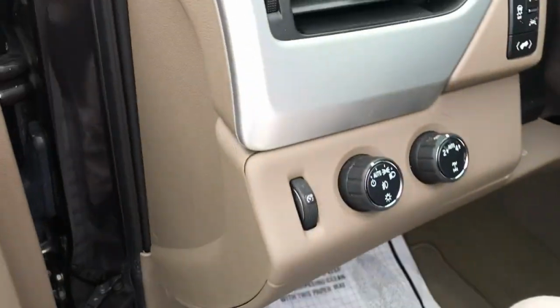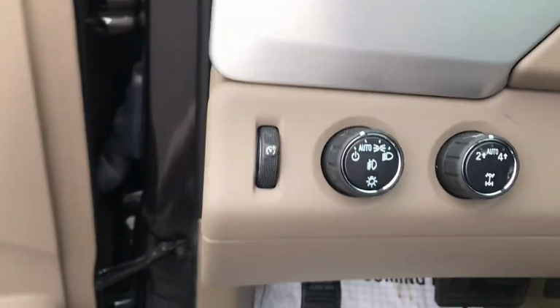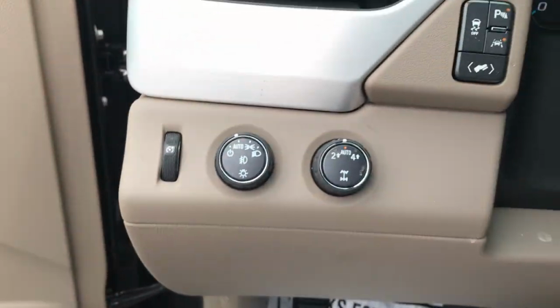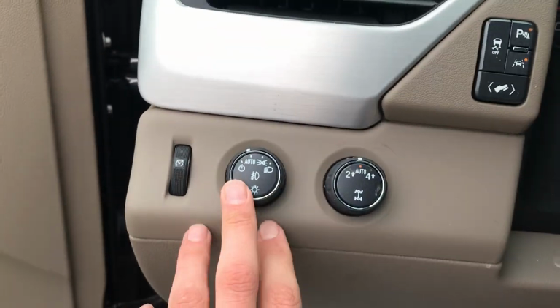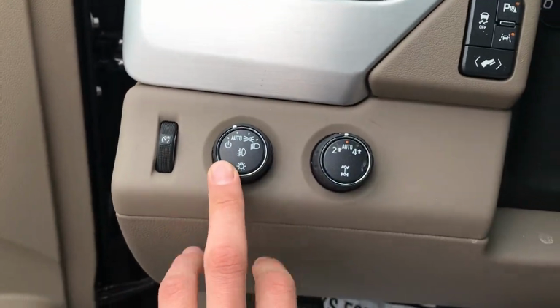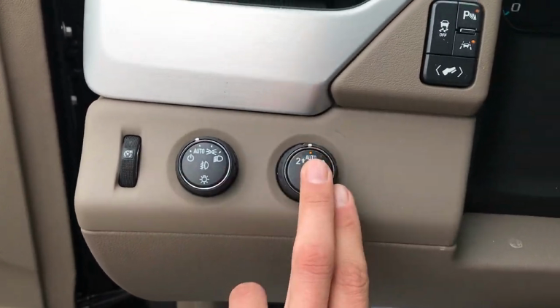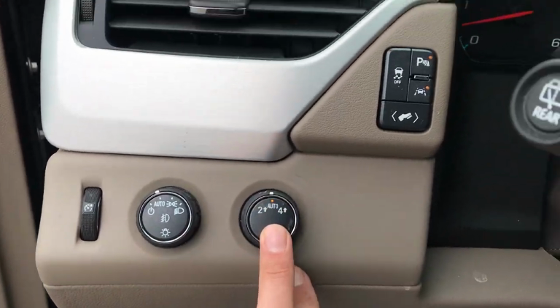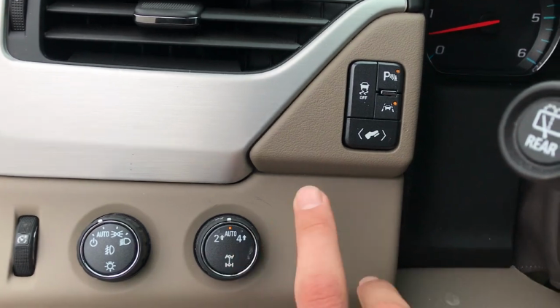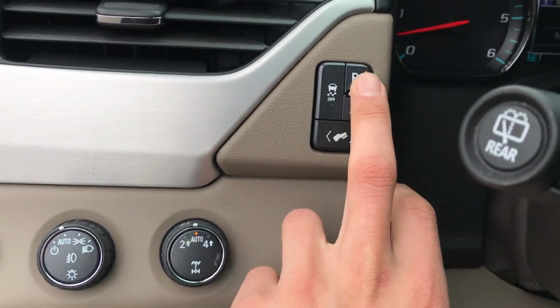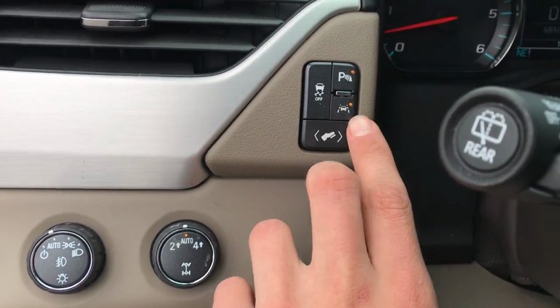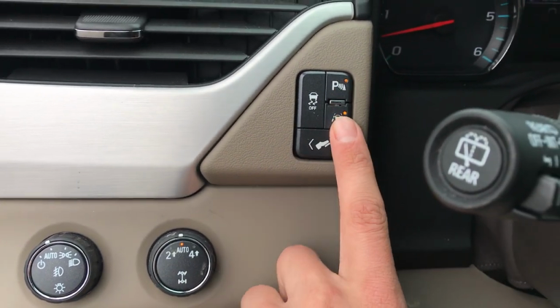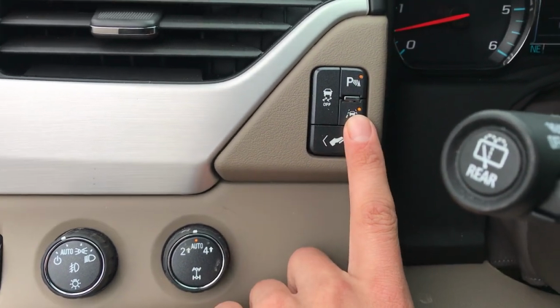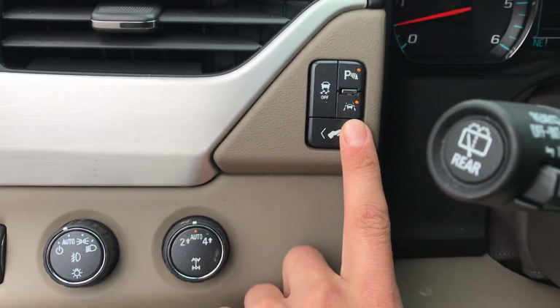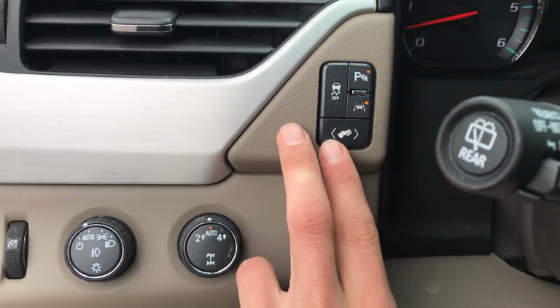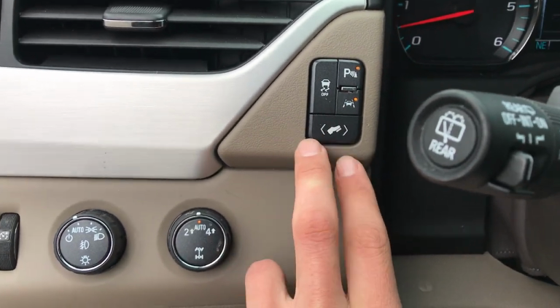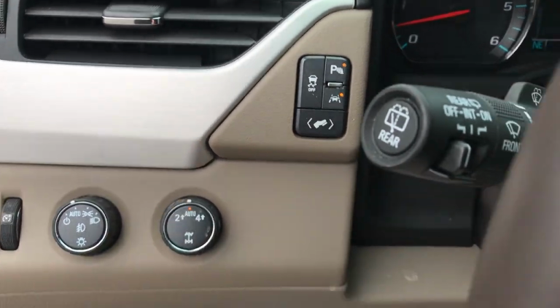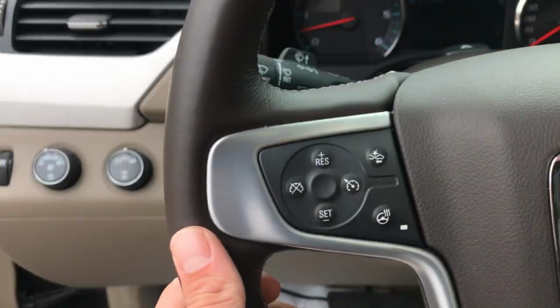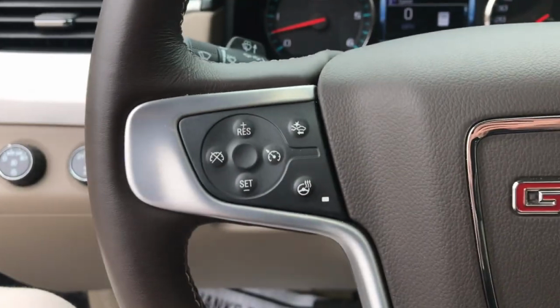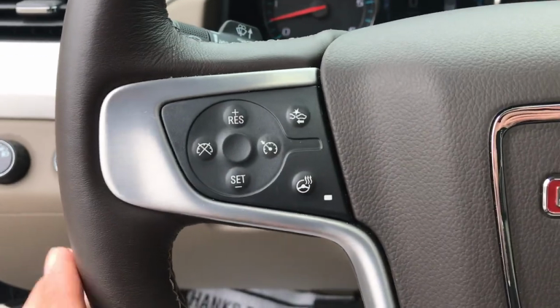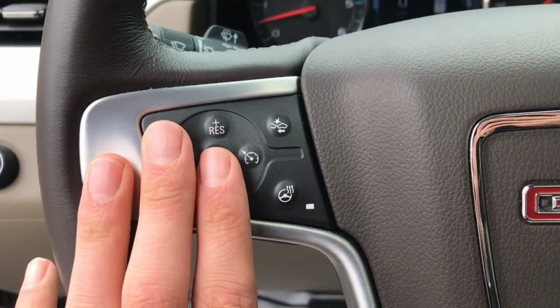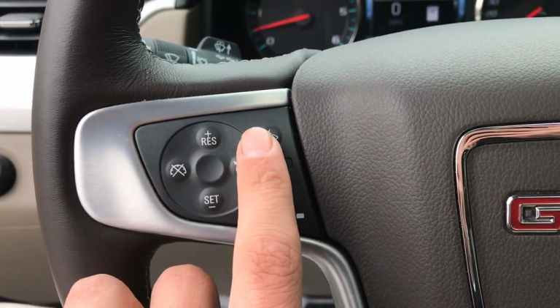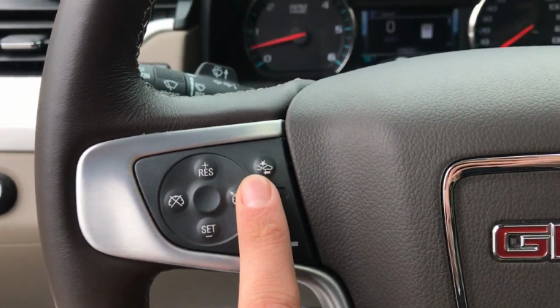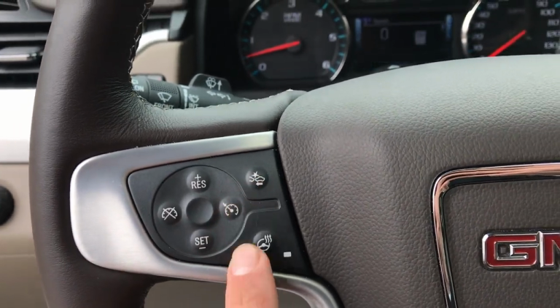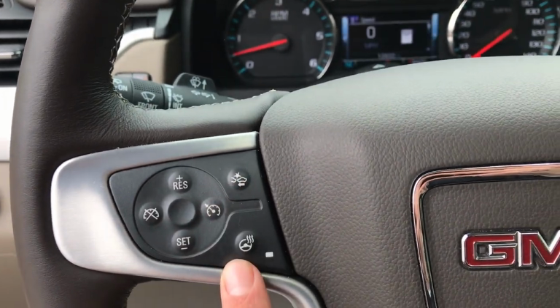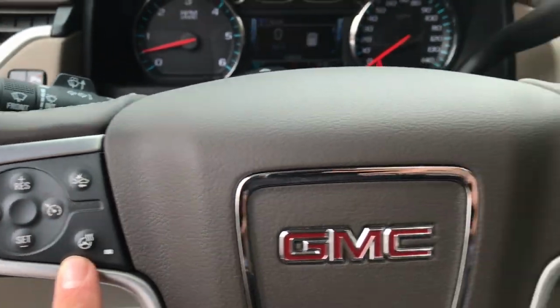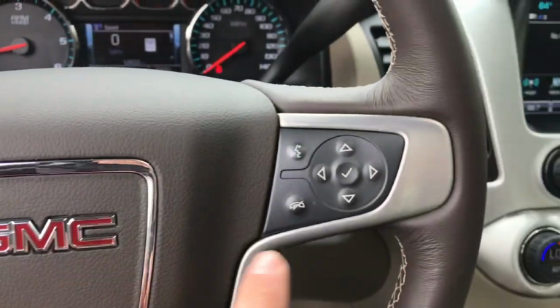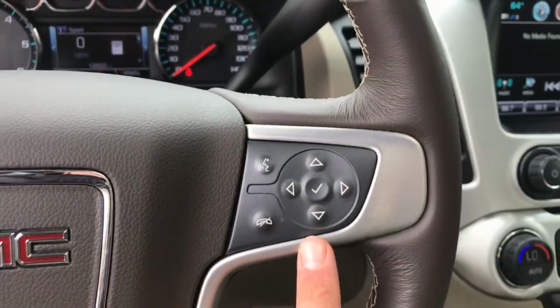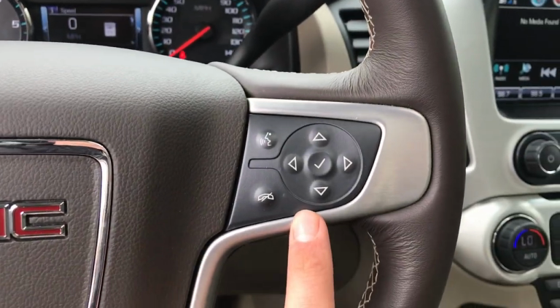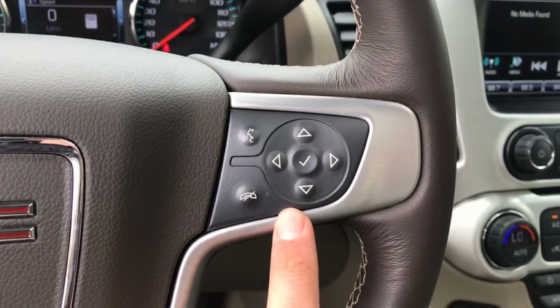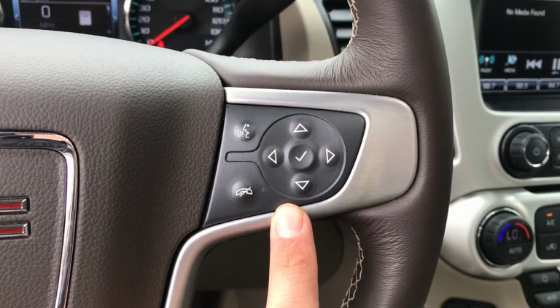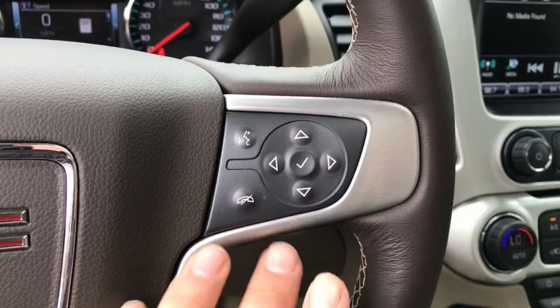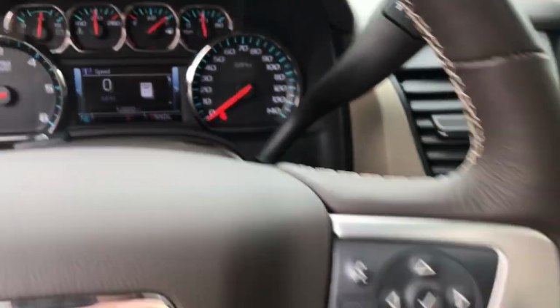Step on inside you get your lighting controls. You got your on-the-fly four-wheel drive, your parking sensors, your lane departure warning, your power adjustable pedals. On the wheel here you get your cruise, forward collision alert, as well as heated wheel. On the right side of the wheel here you got your audio functions for easy access.